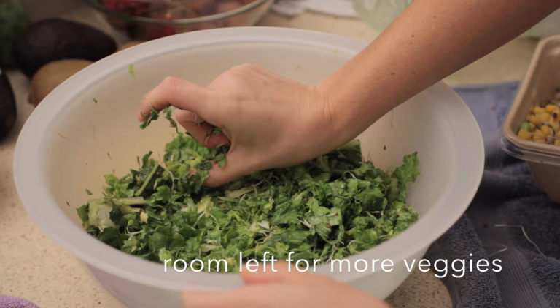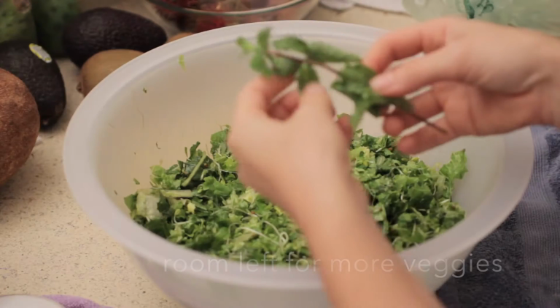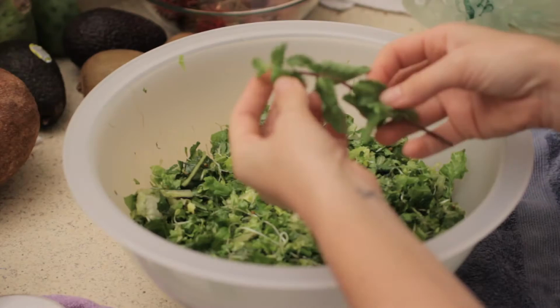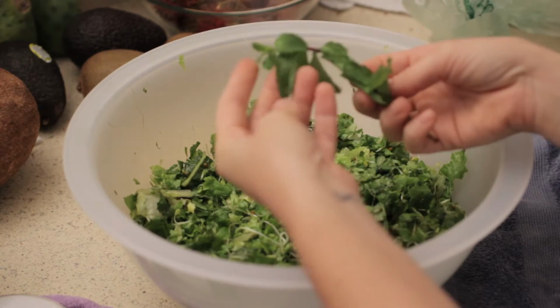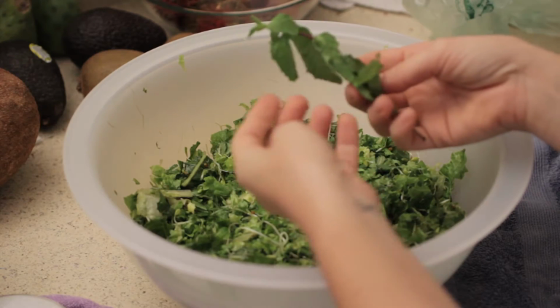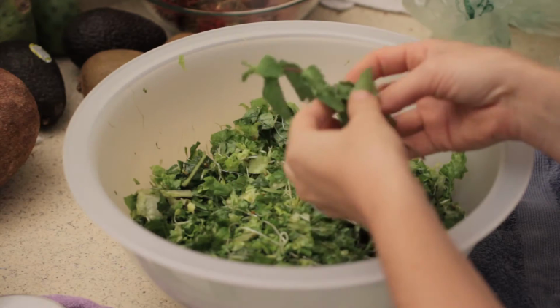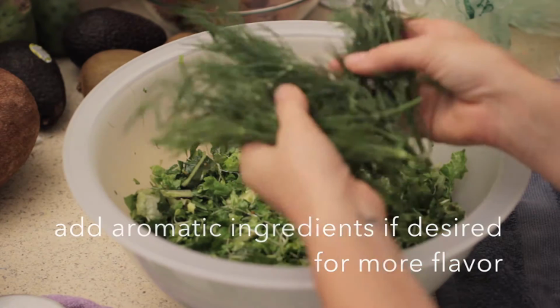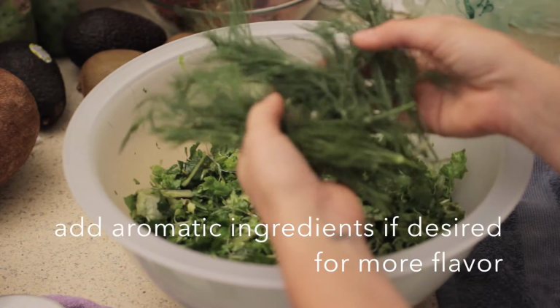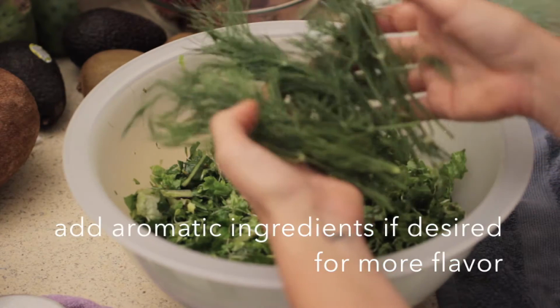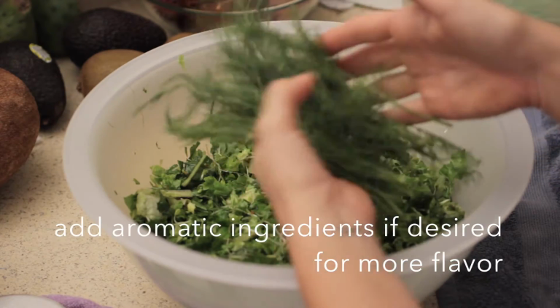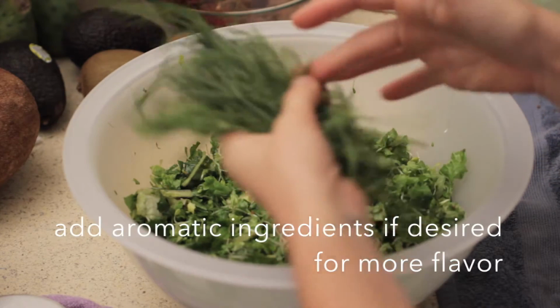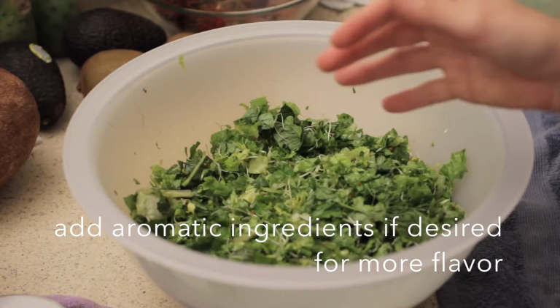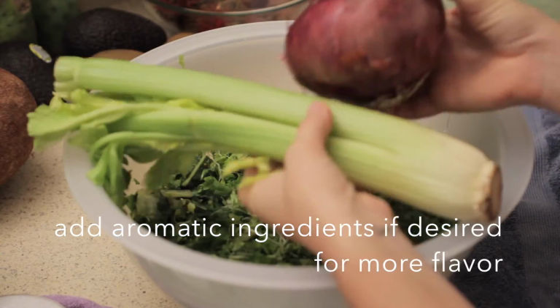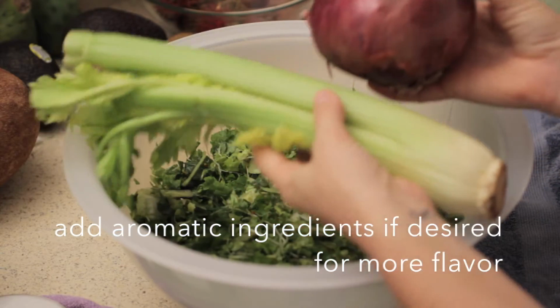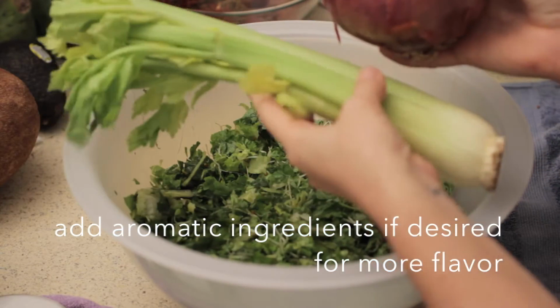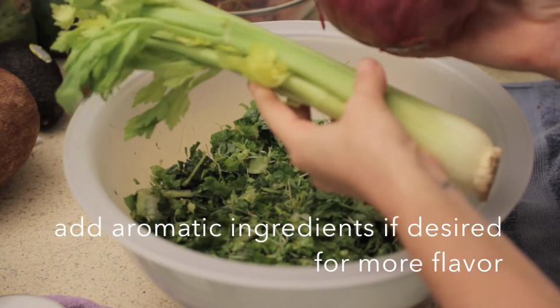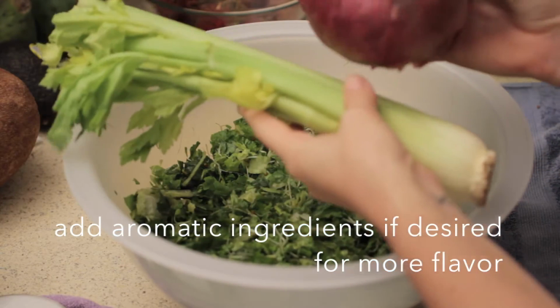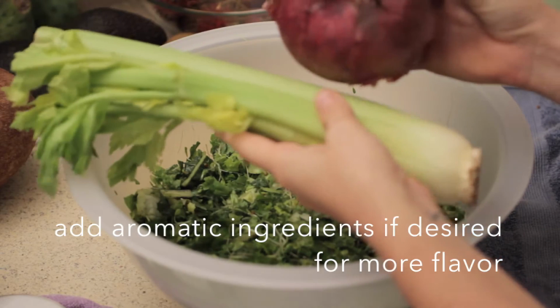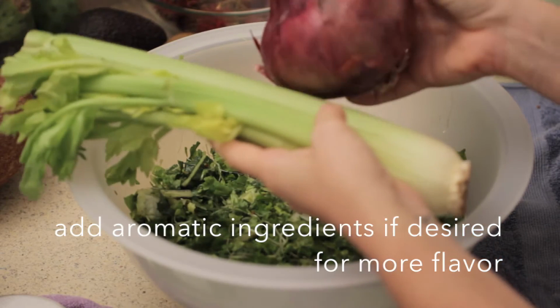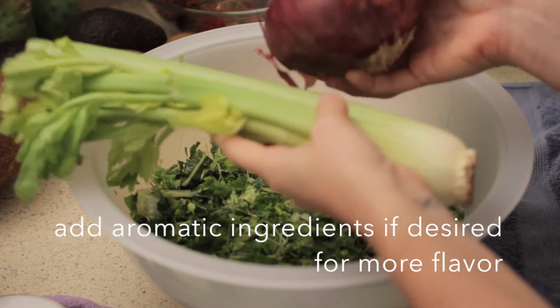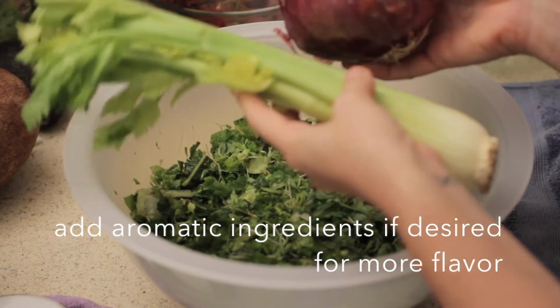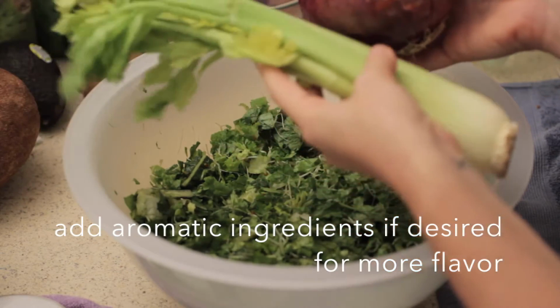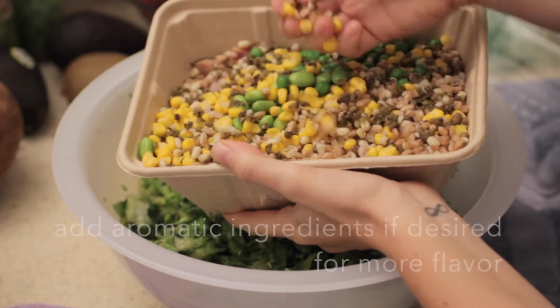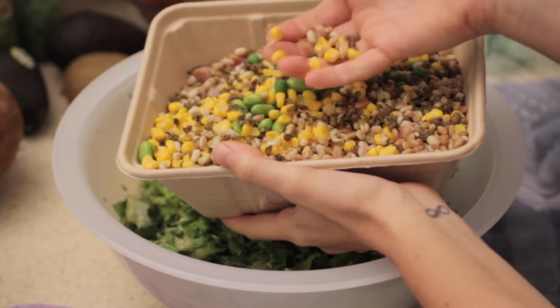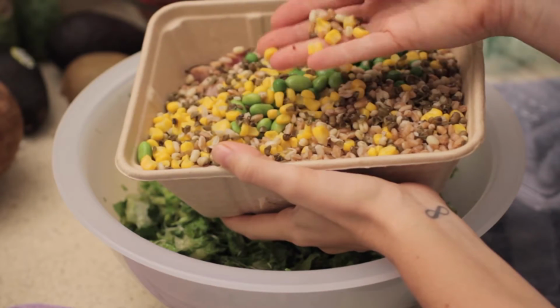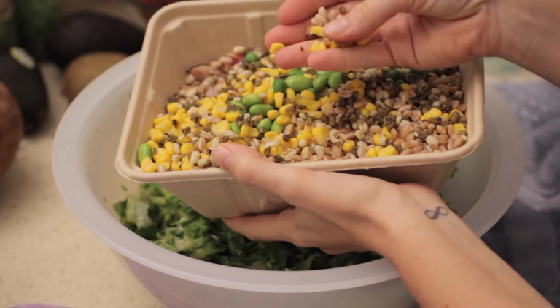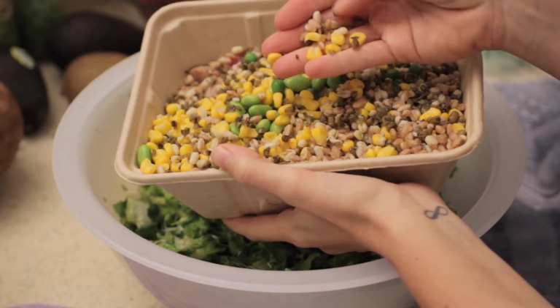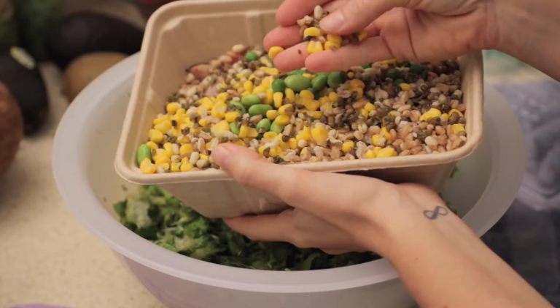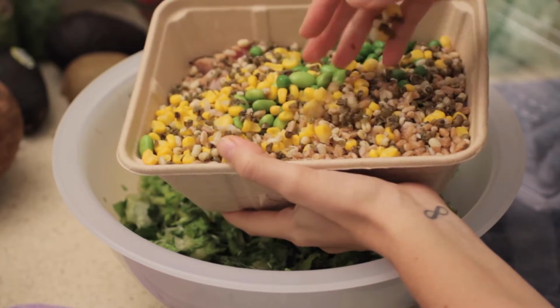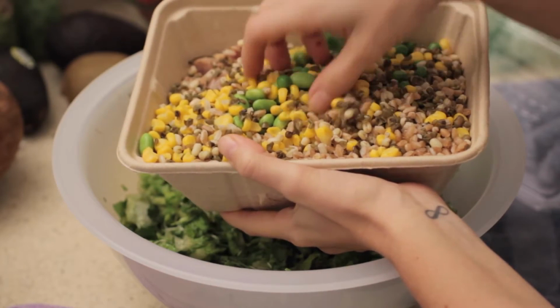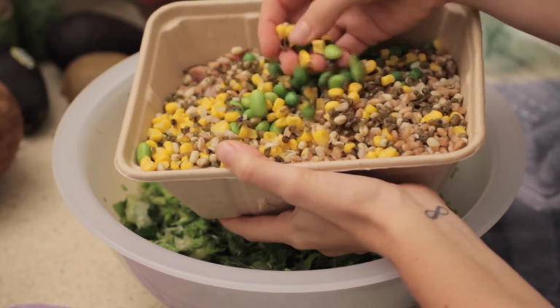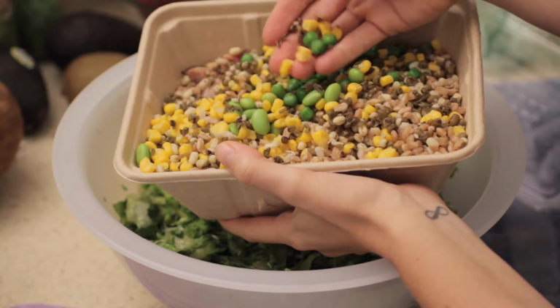So let me show you what I do. You could add in some very aromatic herbs like dill or mint, or I like to add in celery and onions too because they give a good pop of flavor. And here's the stuff that I got from Whole Foods.